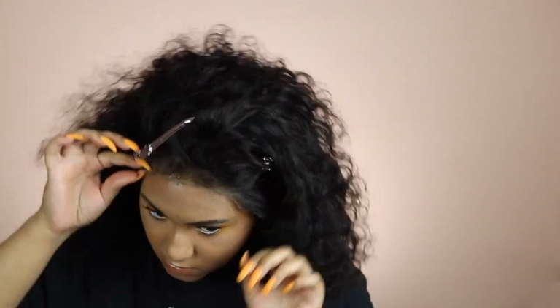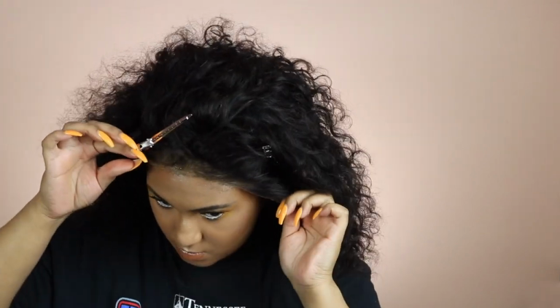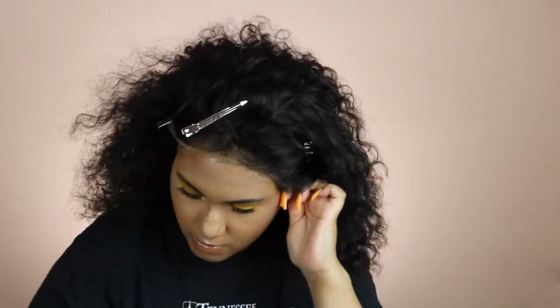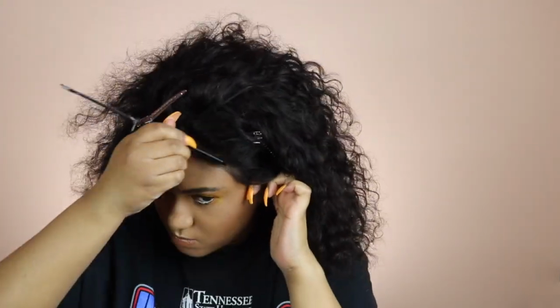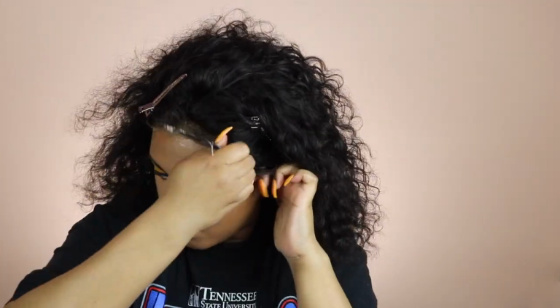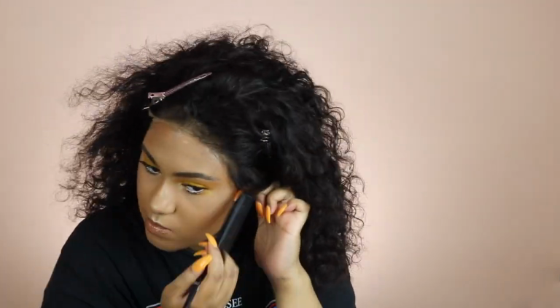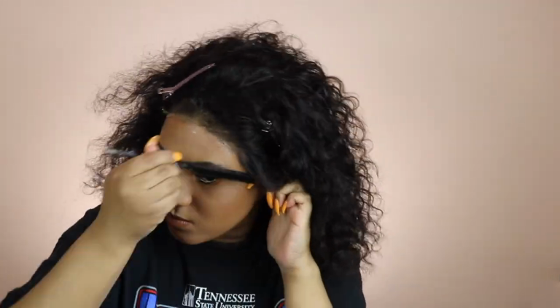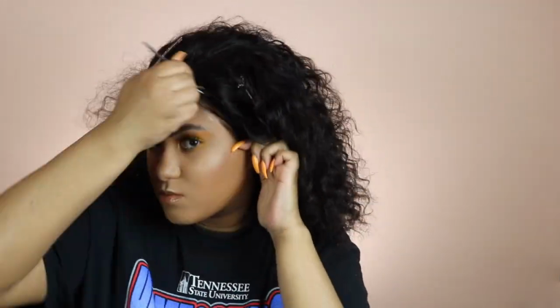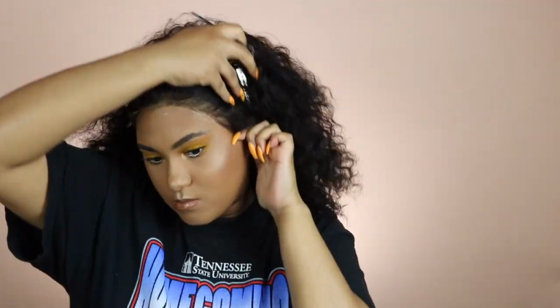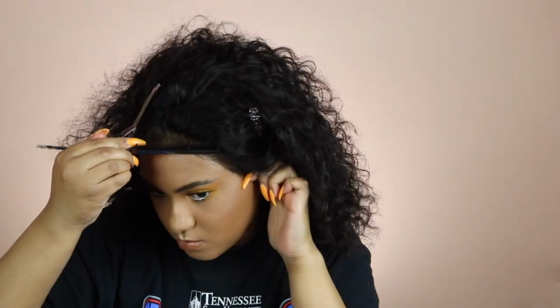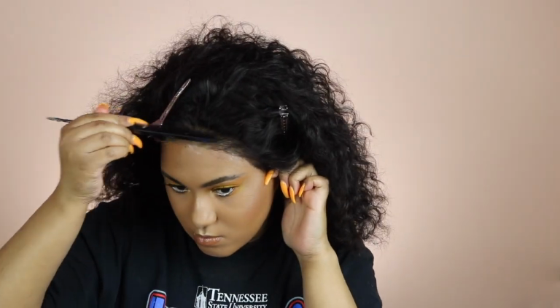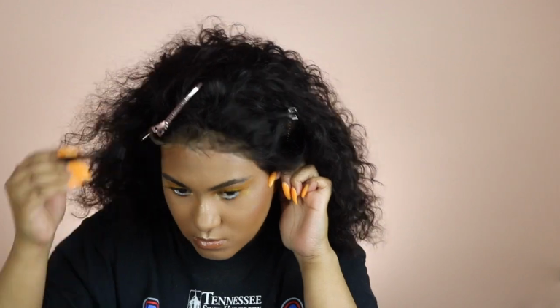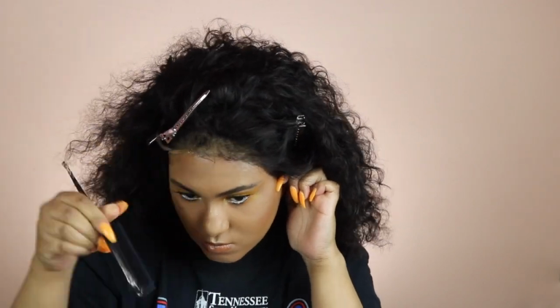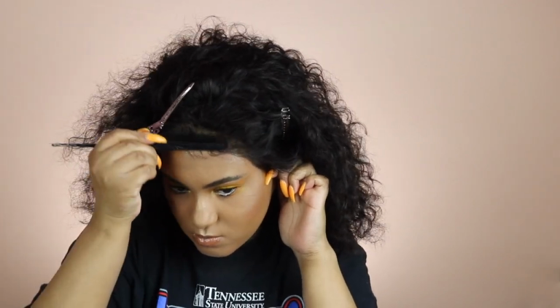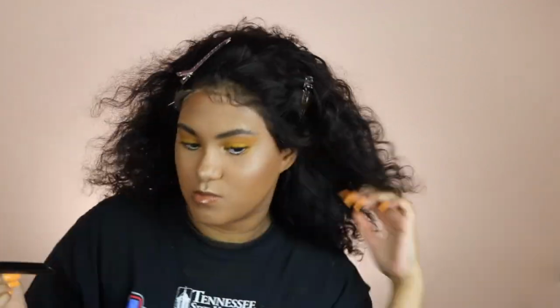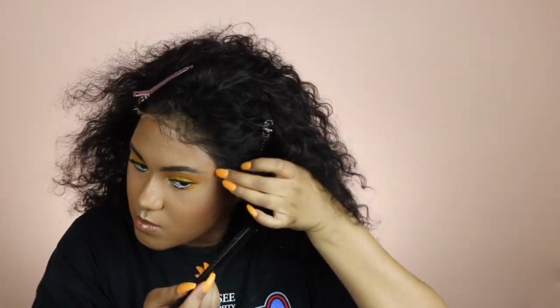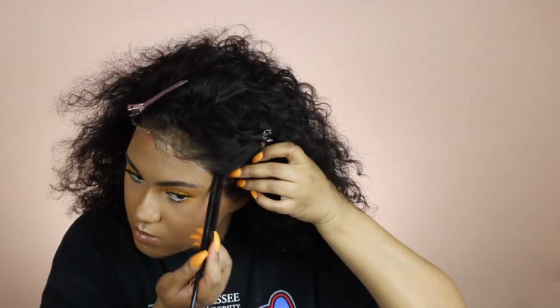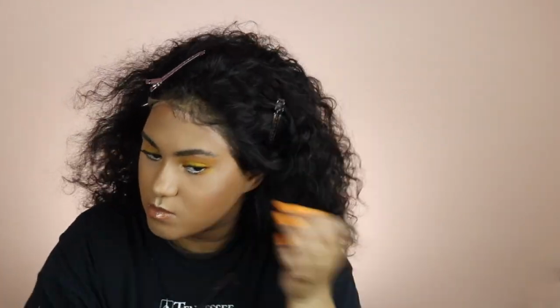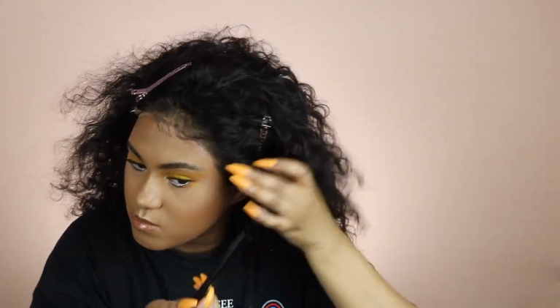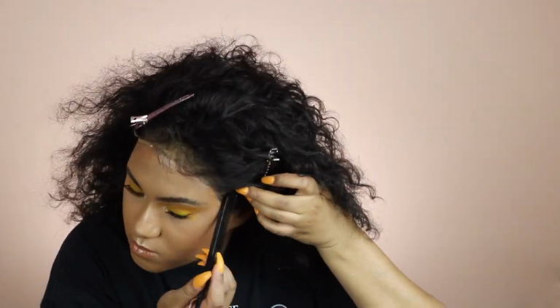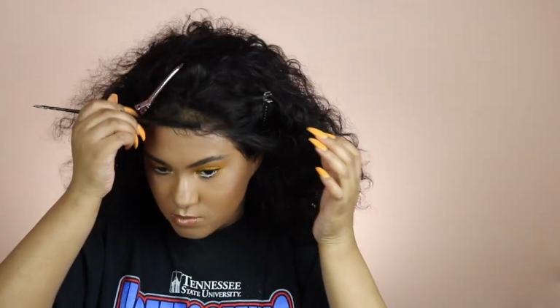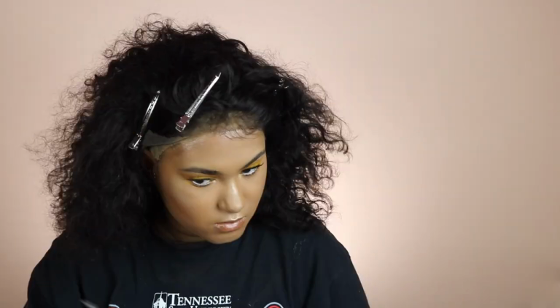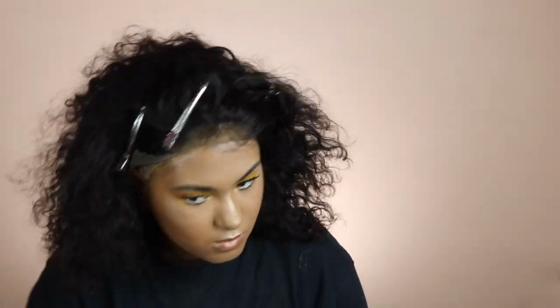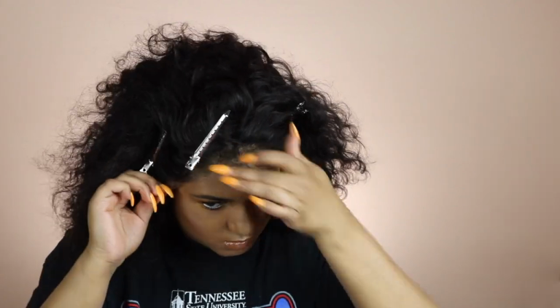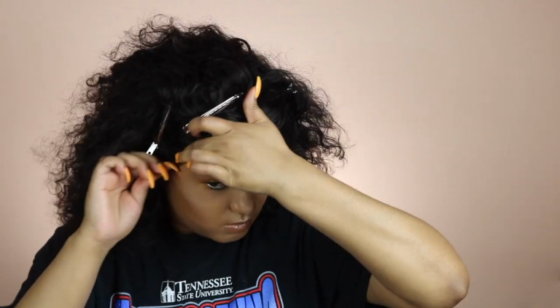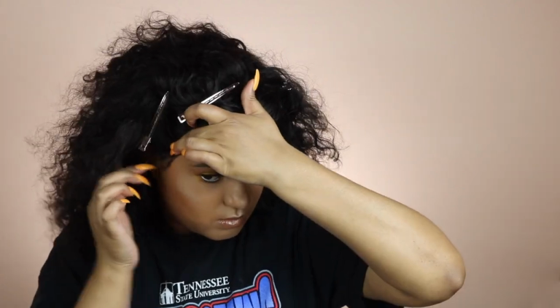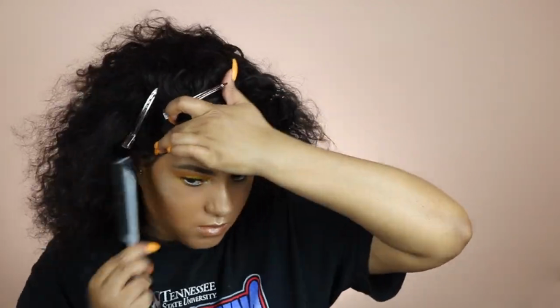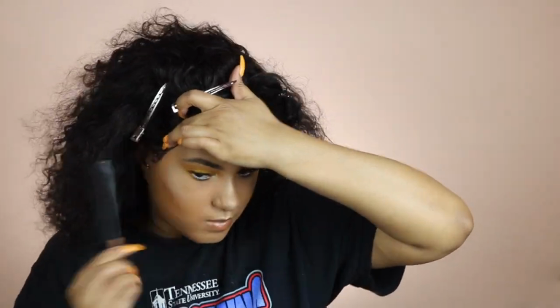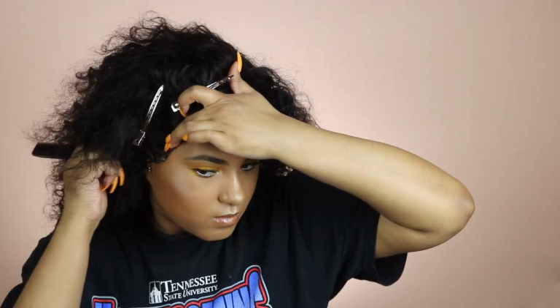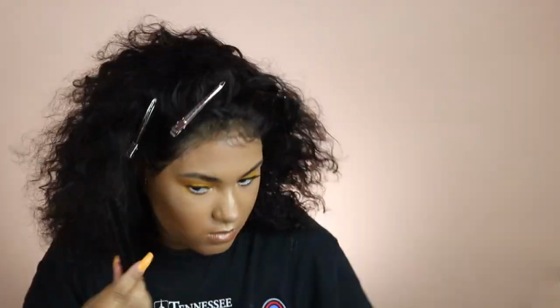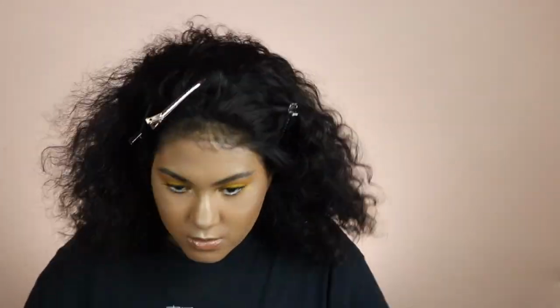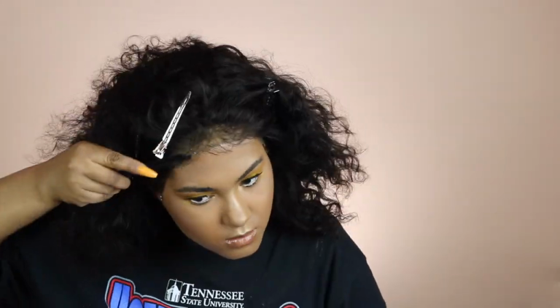I'm just pressing the lace into my skin and making sure it's melted down. They tell you not to use your fingers because of the oil, so I was using my rat tail comb to make sure the lace was on my skin and secure.